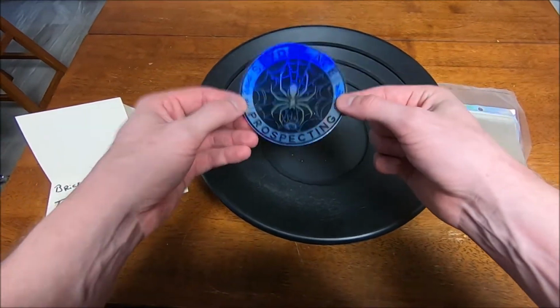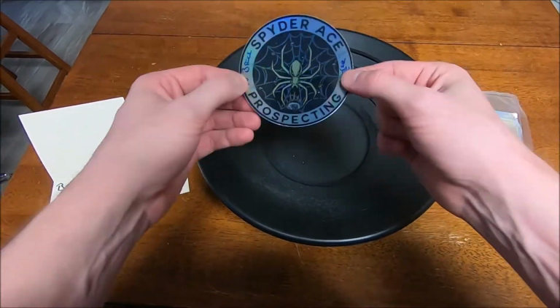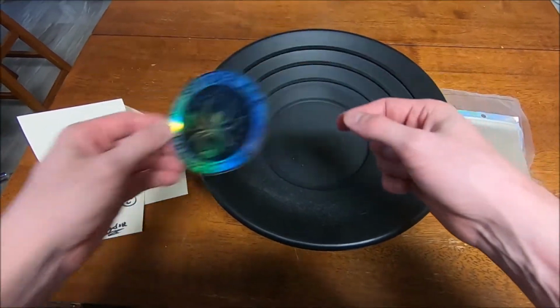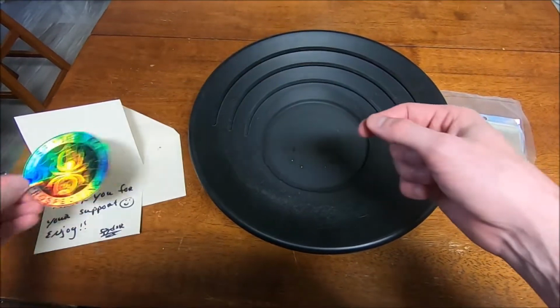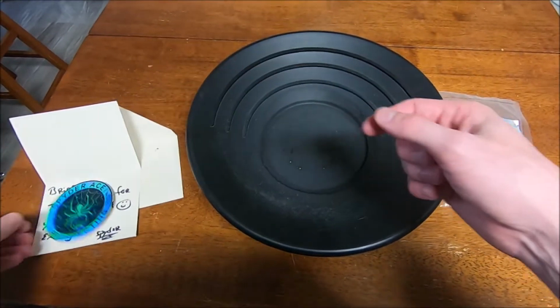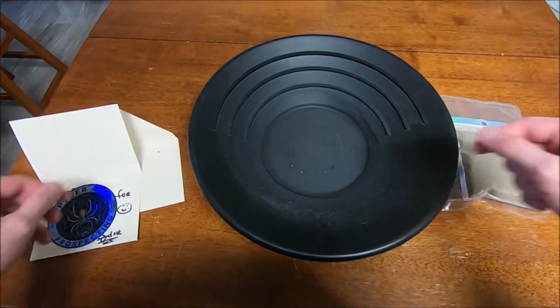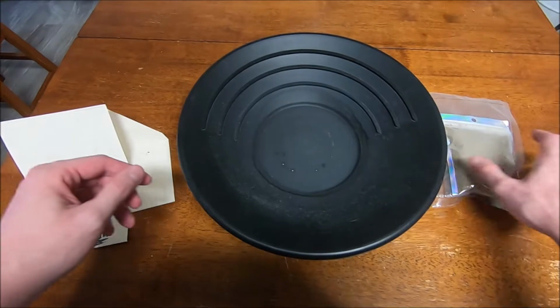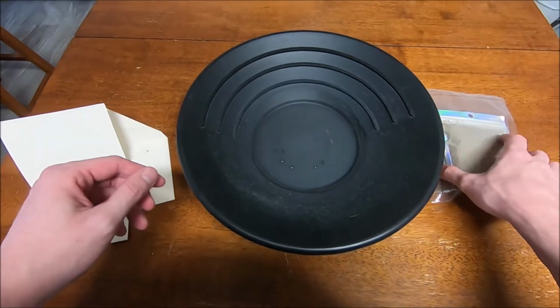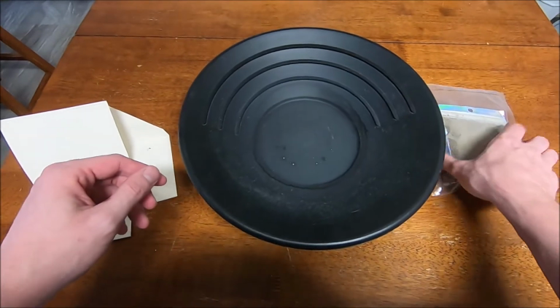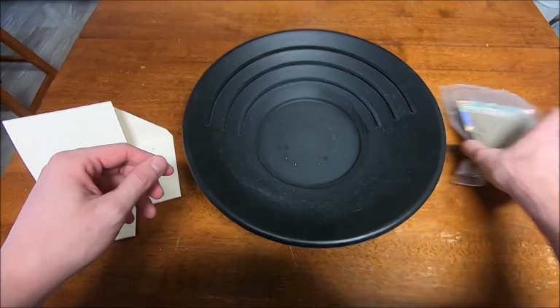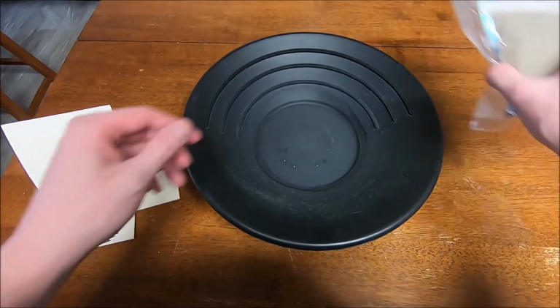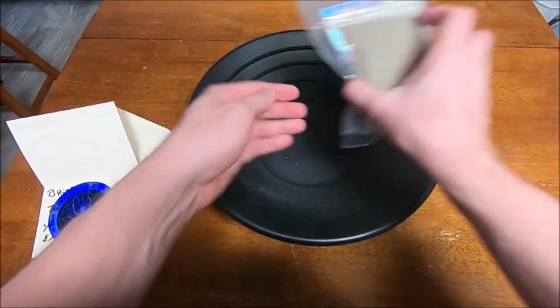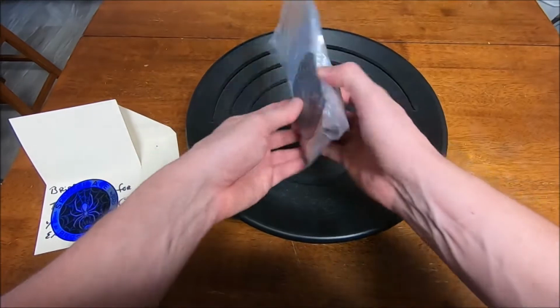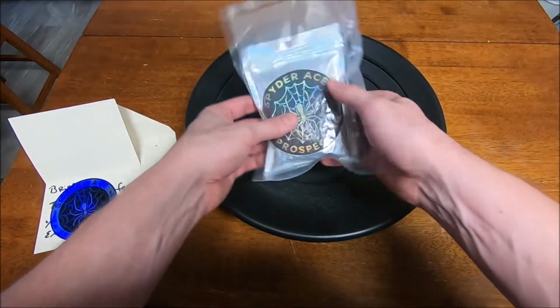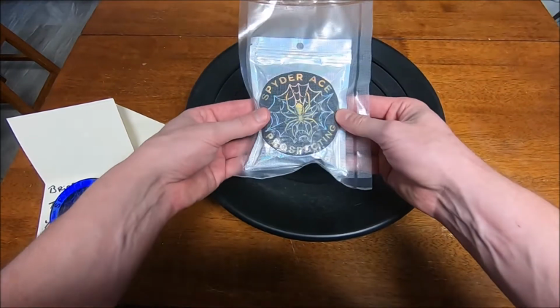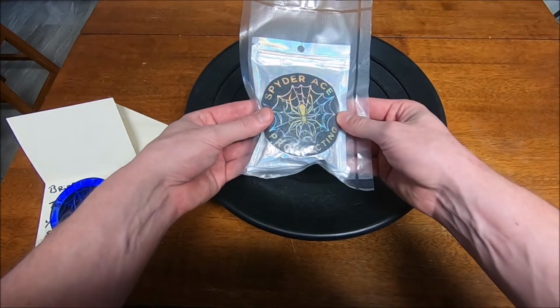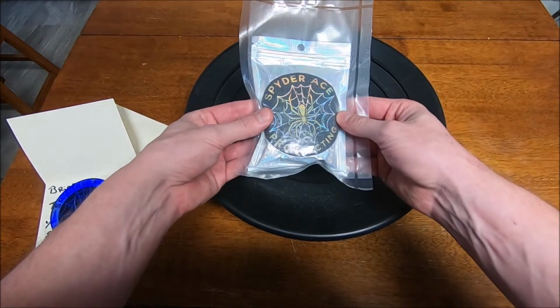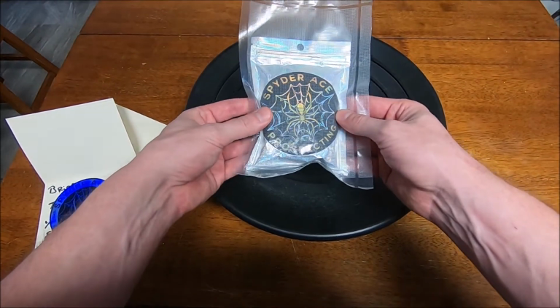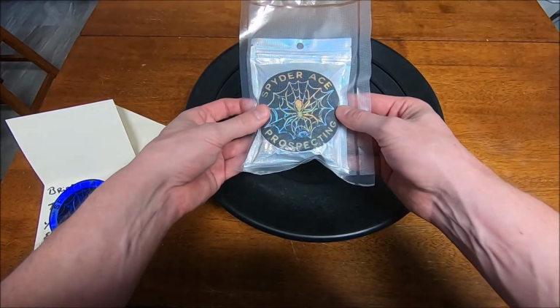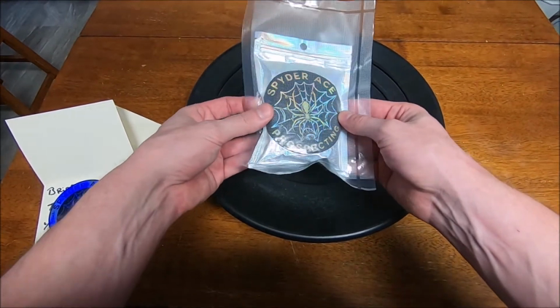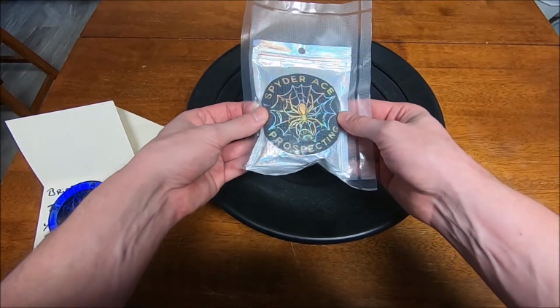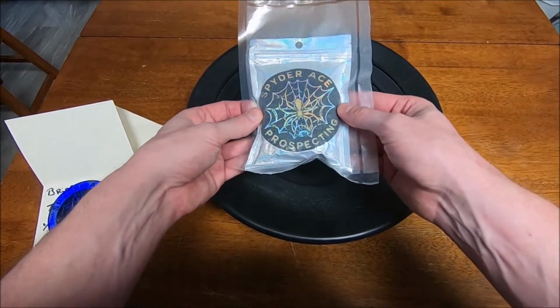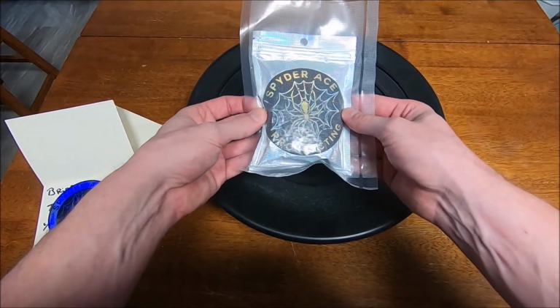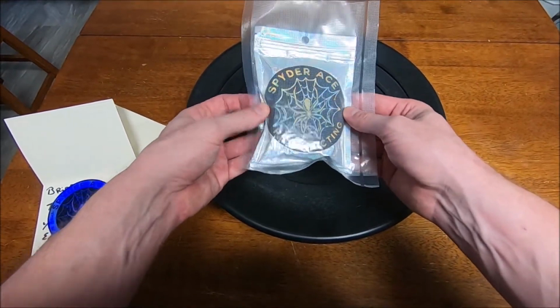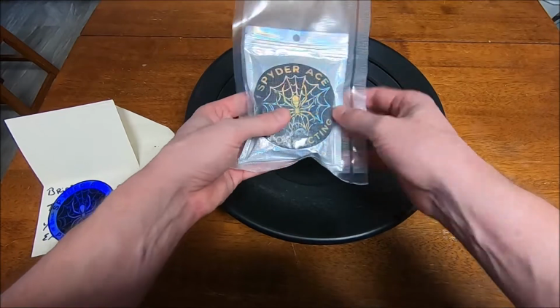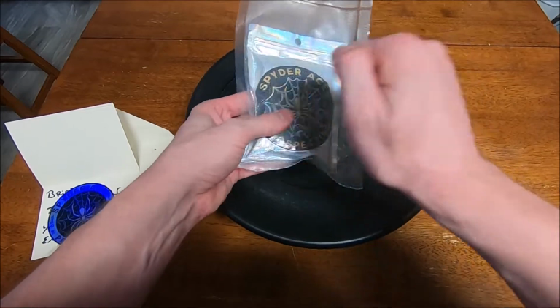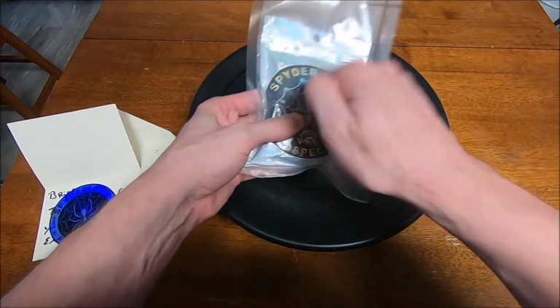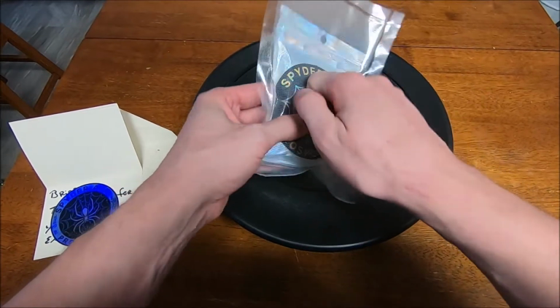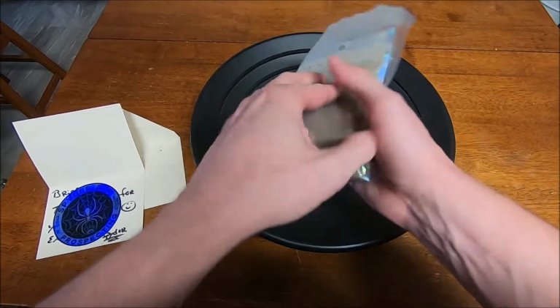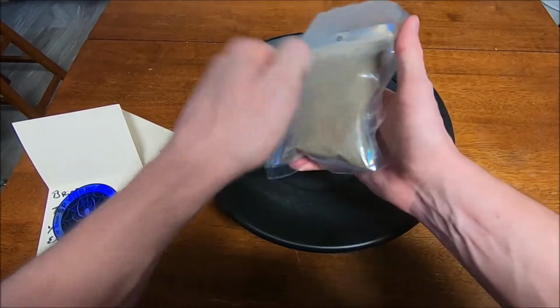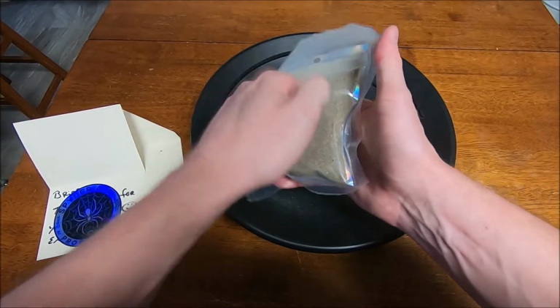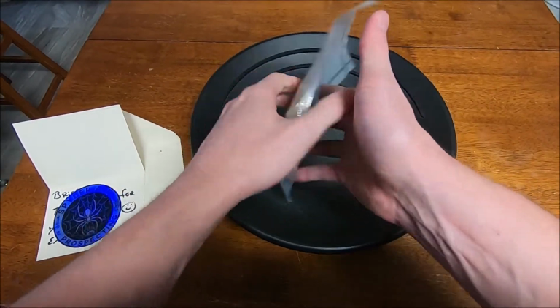I'll always take a sticker. So here it is. Got nice vacuum sealed as well. No air in that. That is solid.